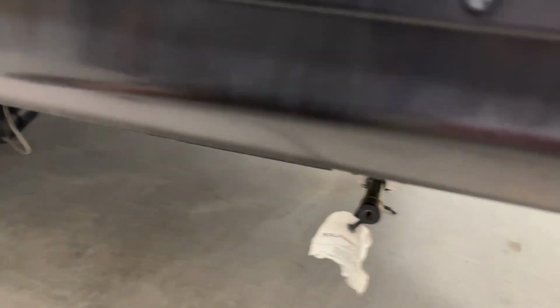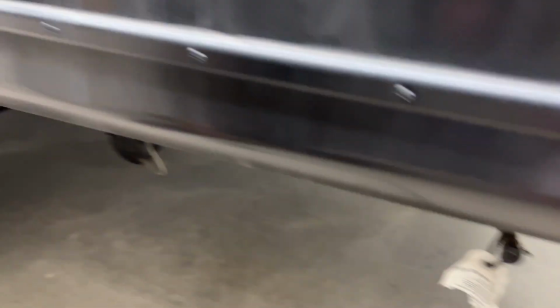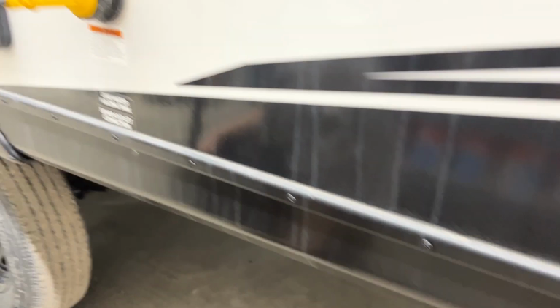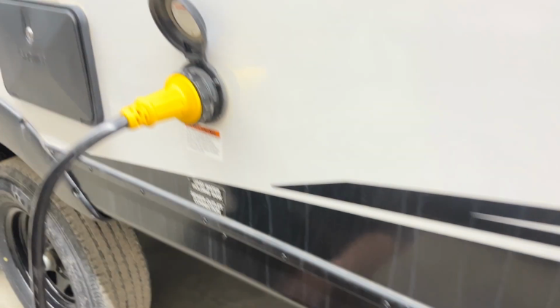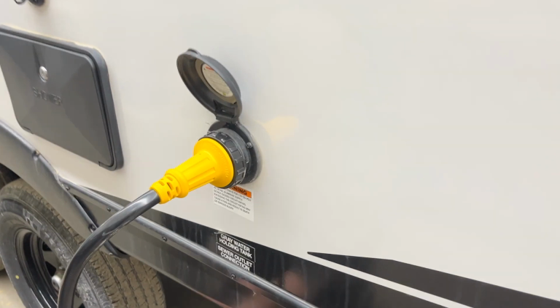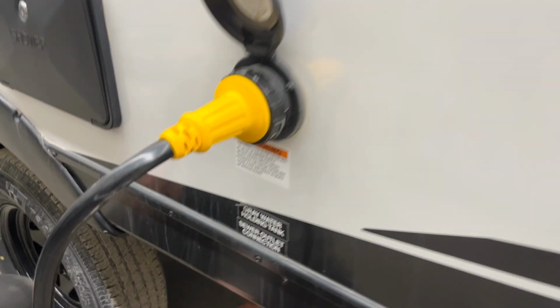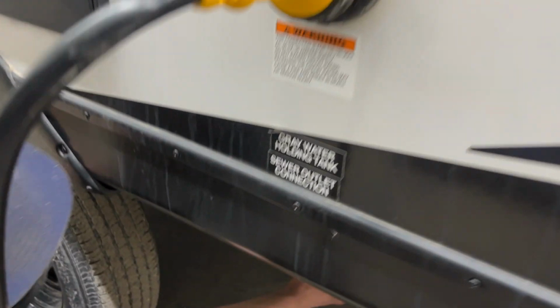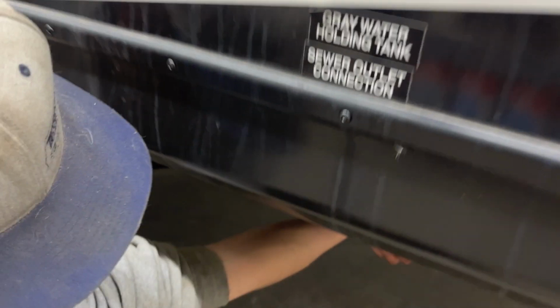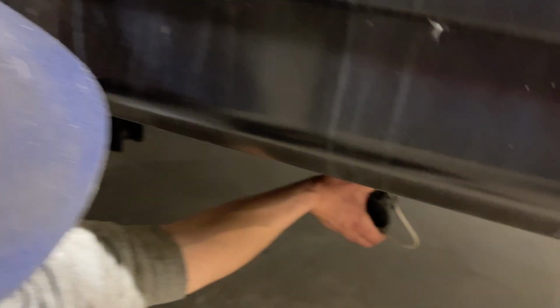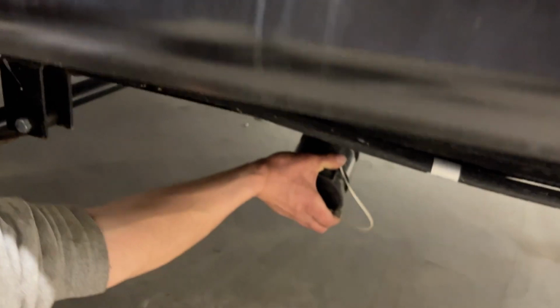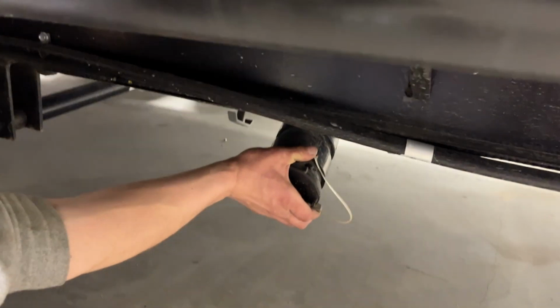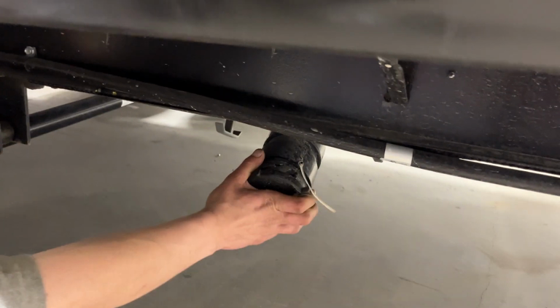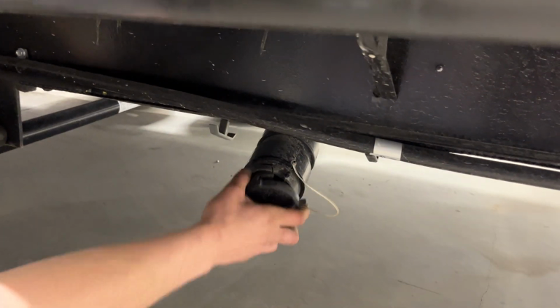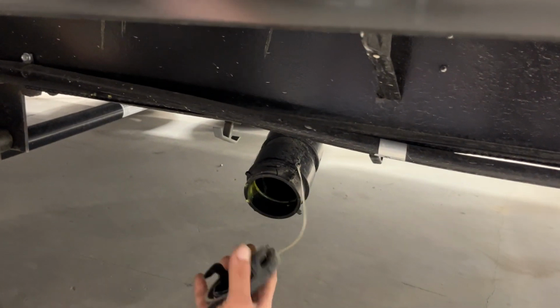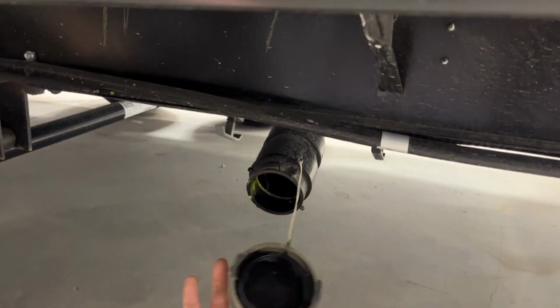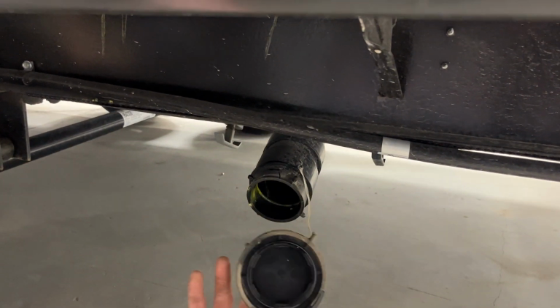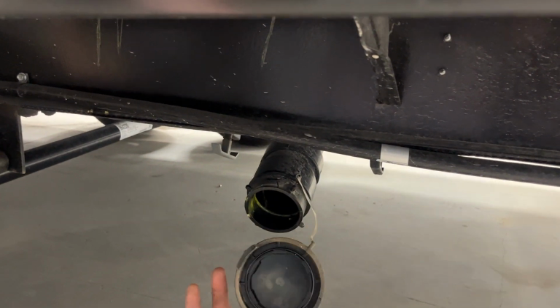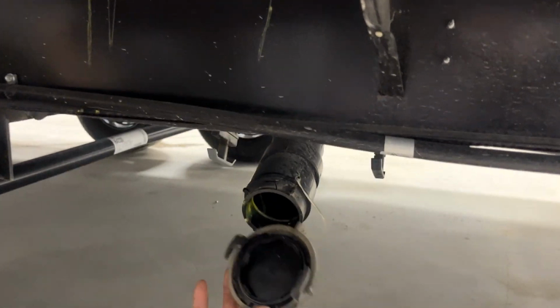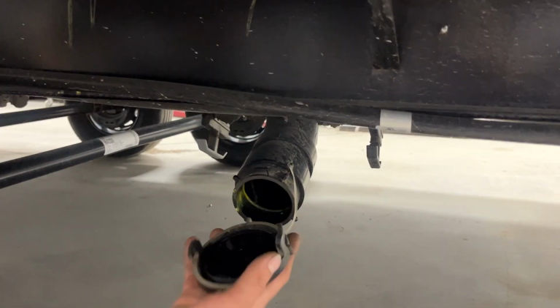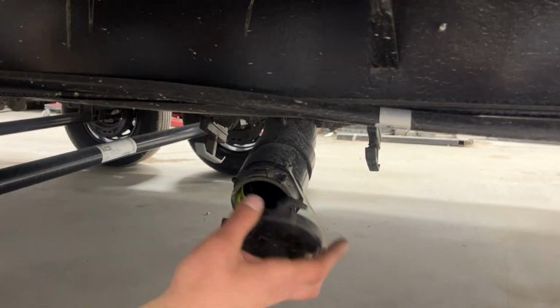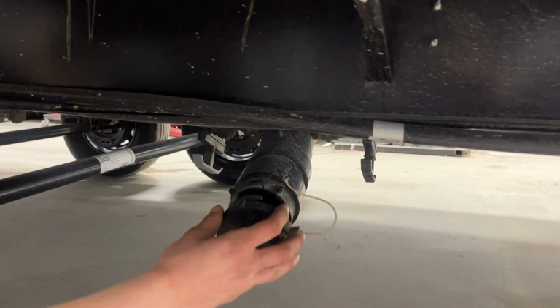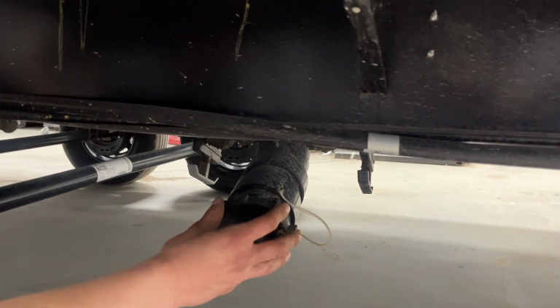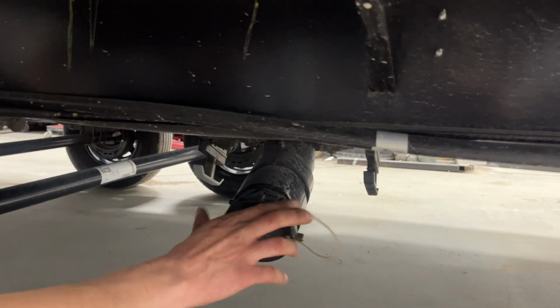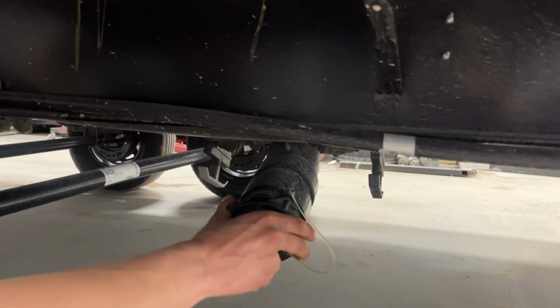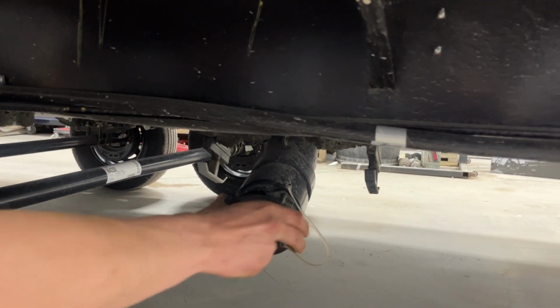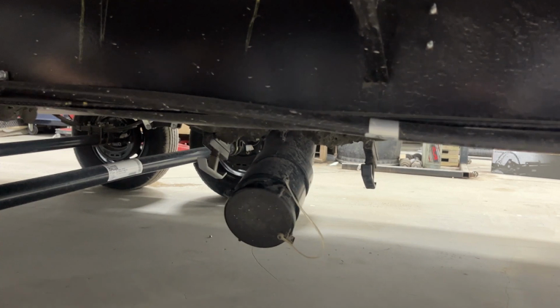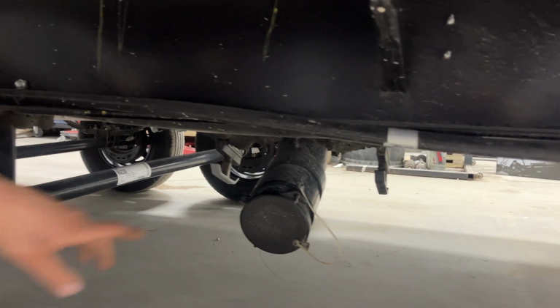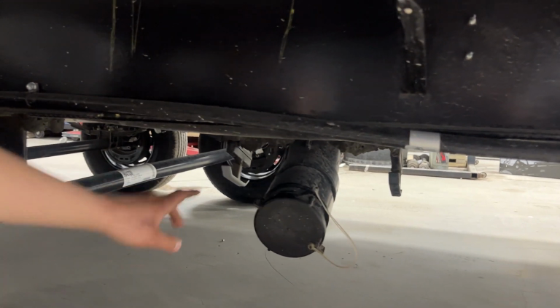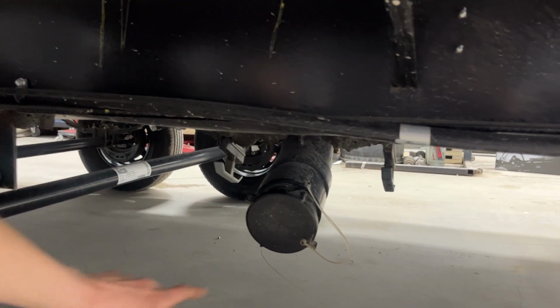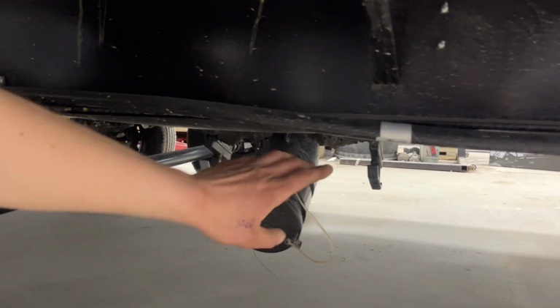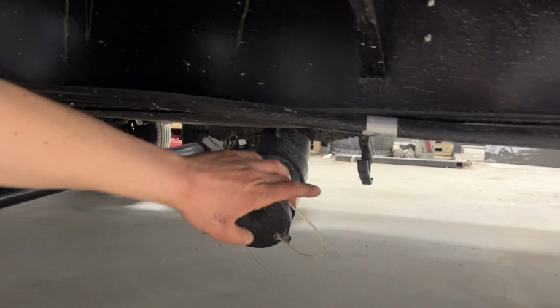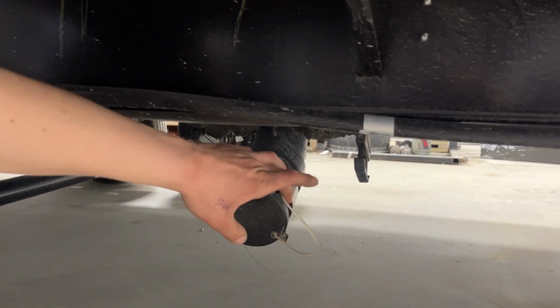Another step forward, you can get to your sewer system right down back here. Grab that cap, turn it, pull it out of there. You can see it's got the same ears on it that your sewer hose had, so it'll attach the same way. On the left you get a gray valve, on the right you get a black.